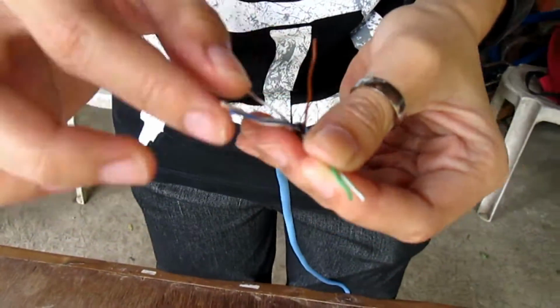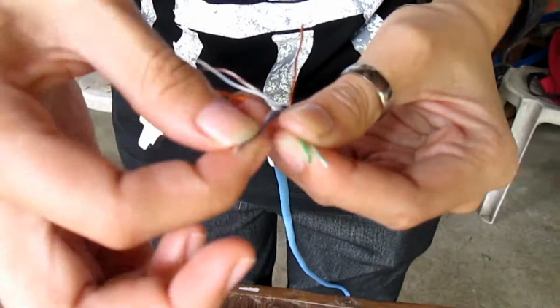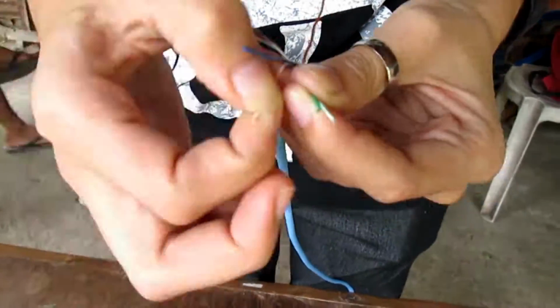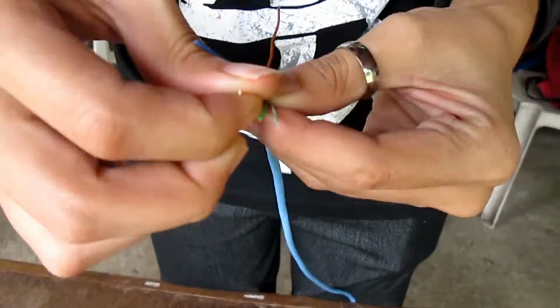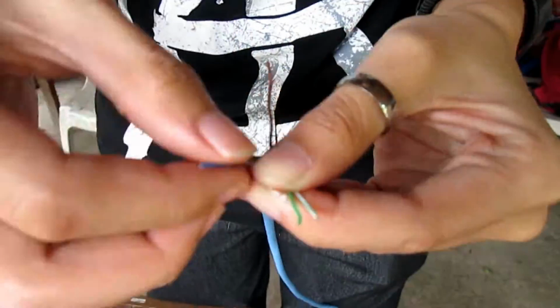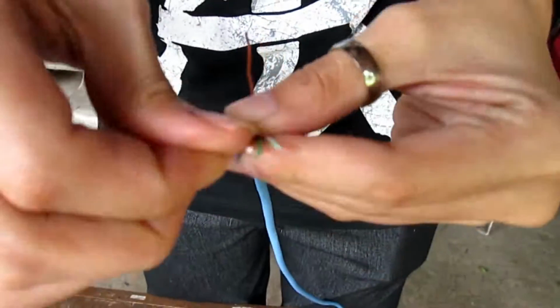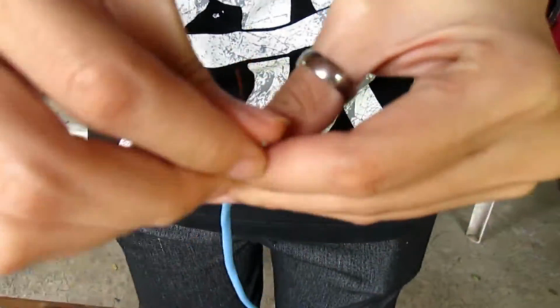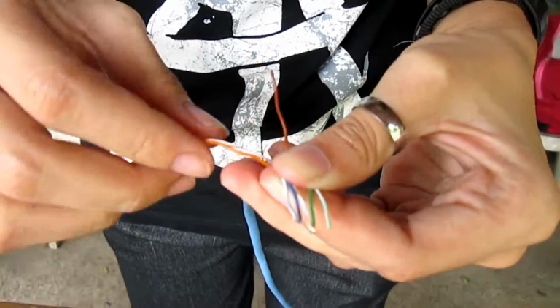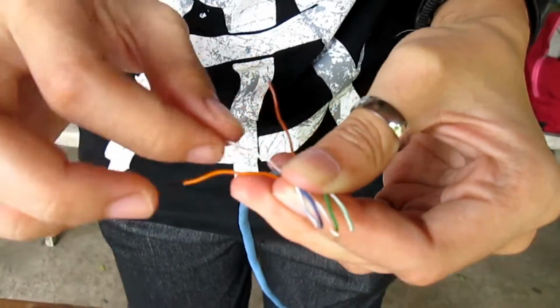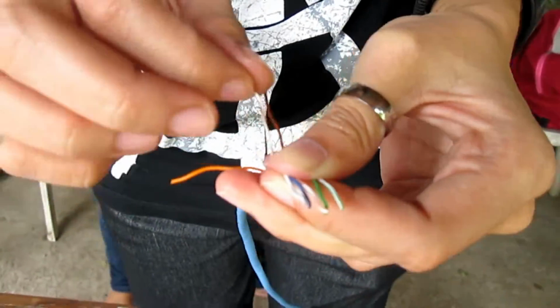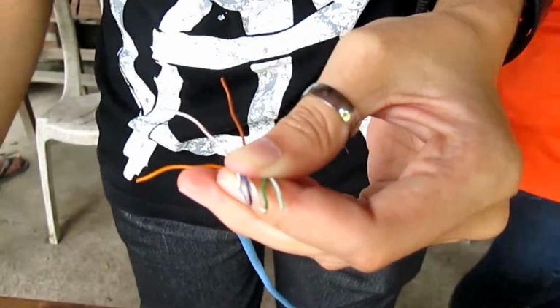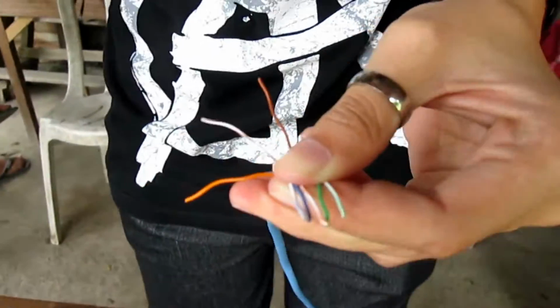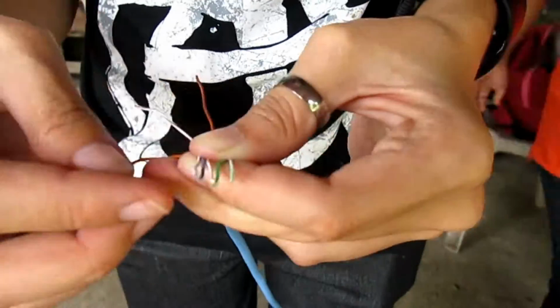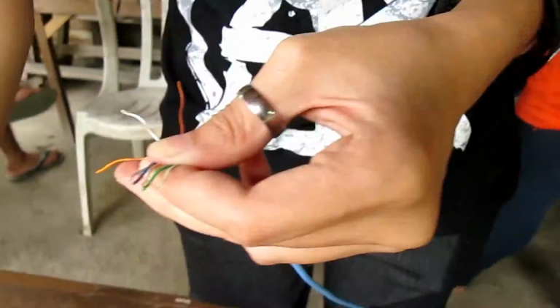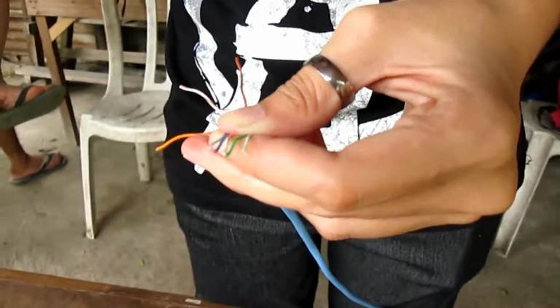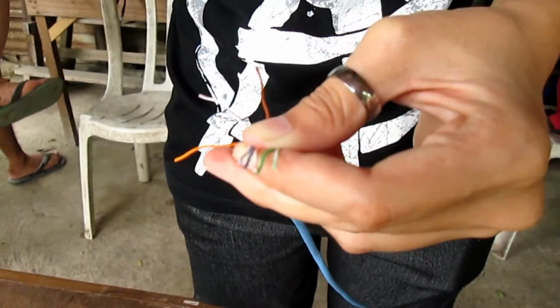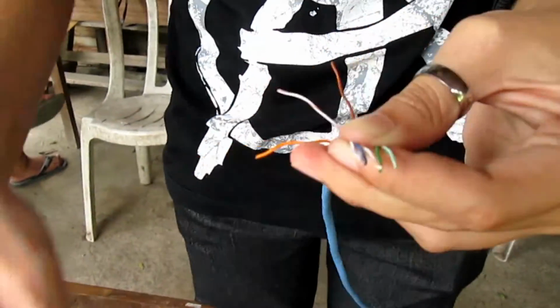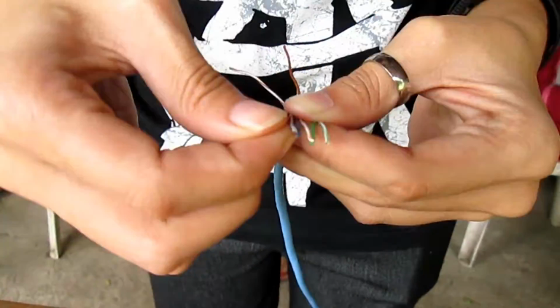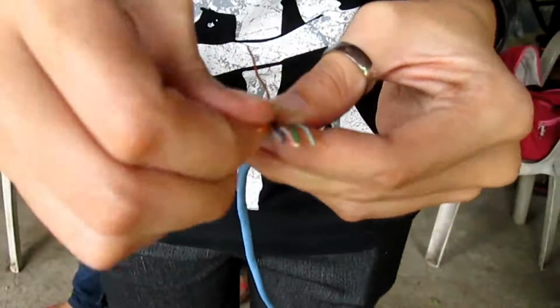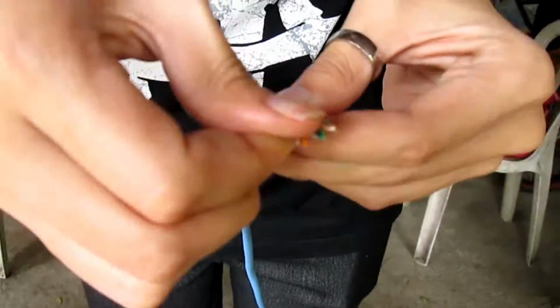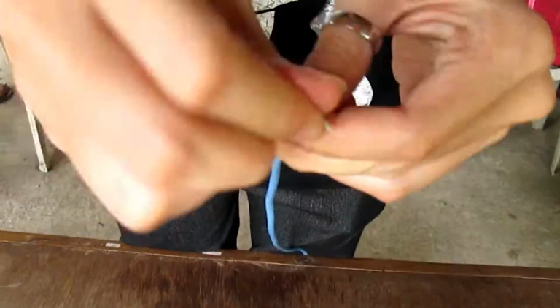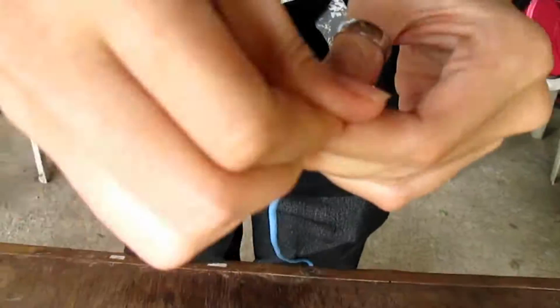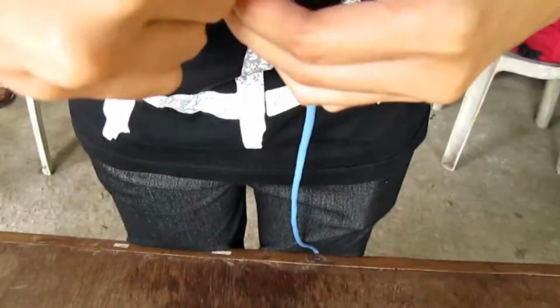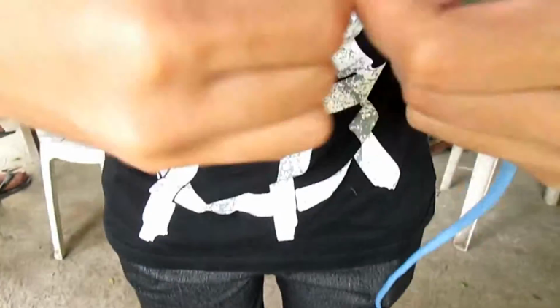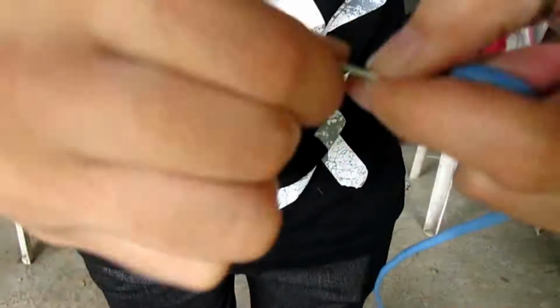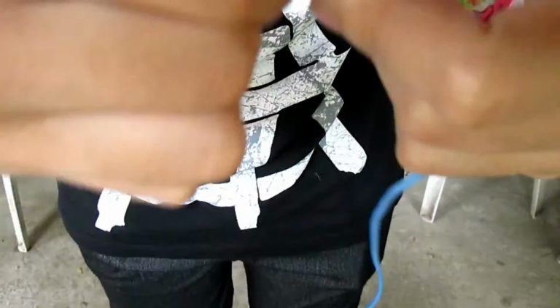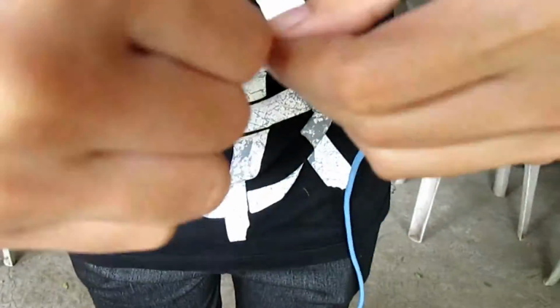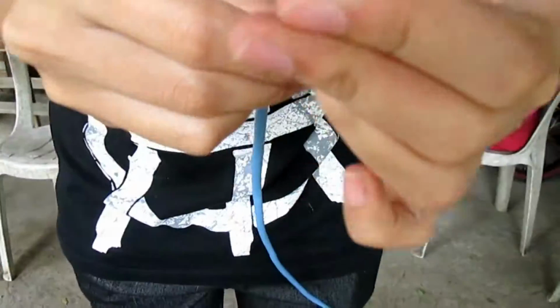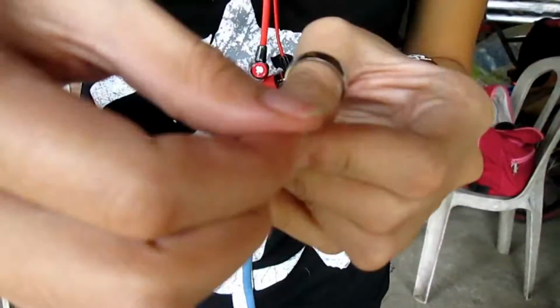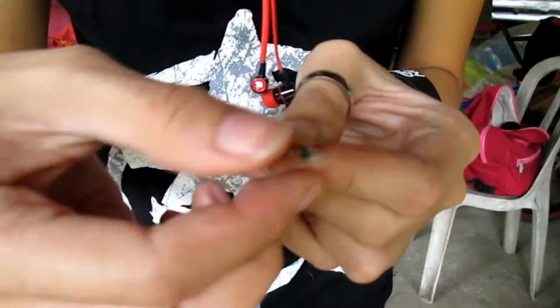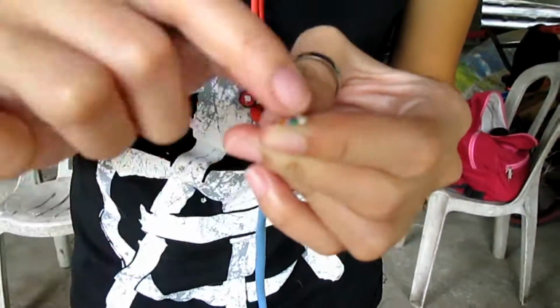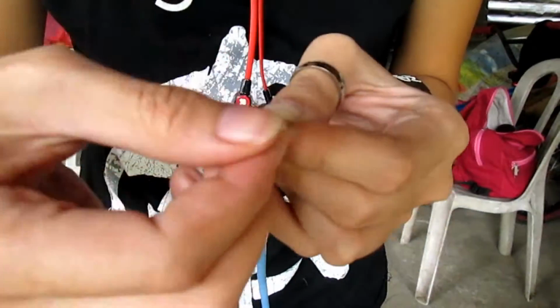In crossover, the arrangement of wires from left to right will be: green-white, green, orange-white, blue, blue-white, orange, brown-white, and brown.